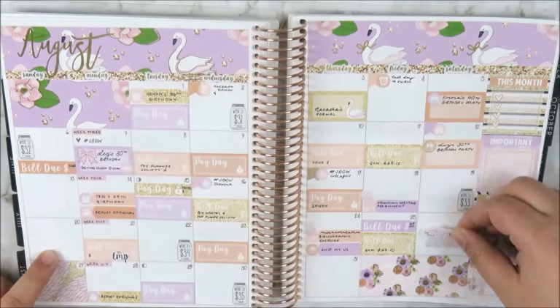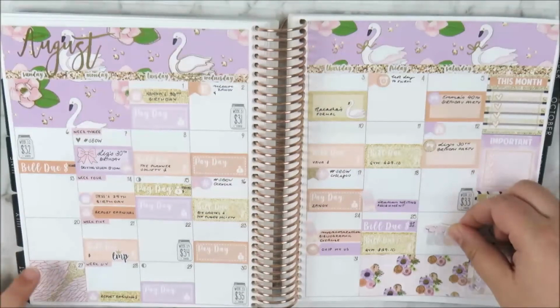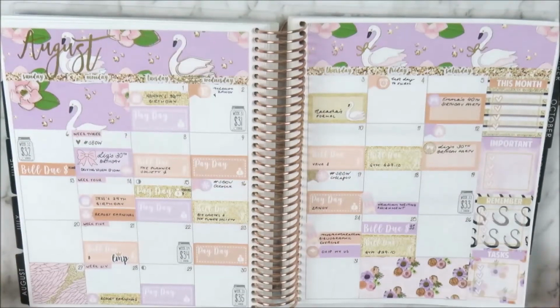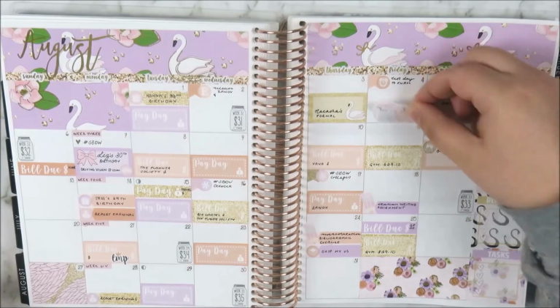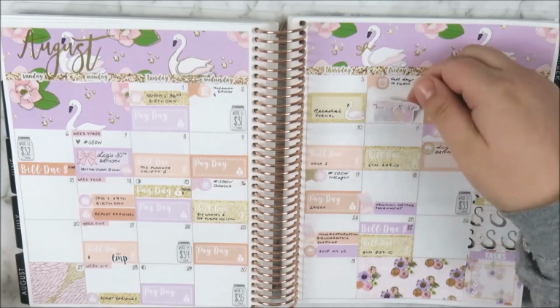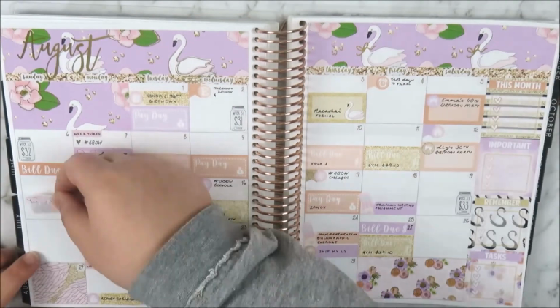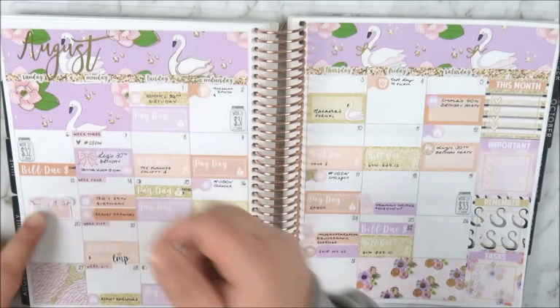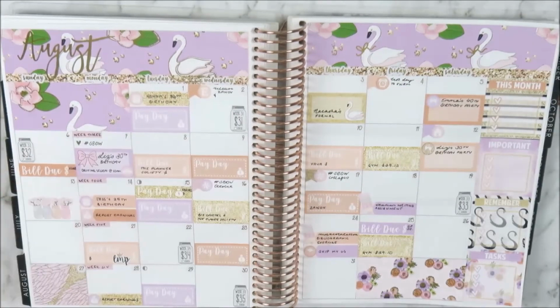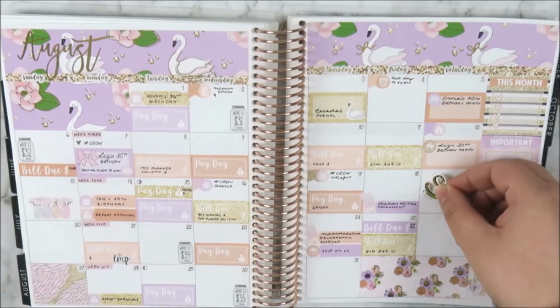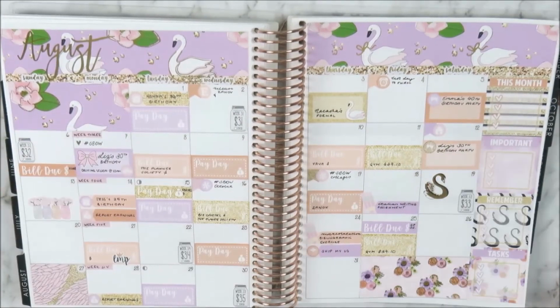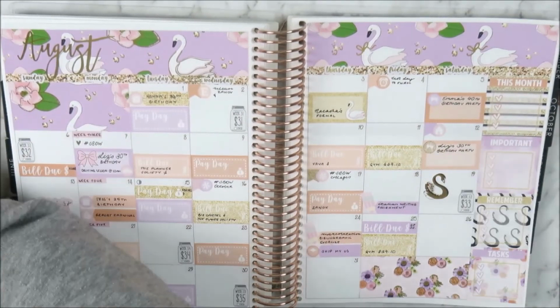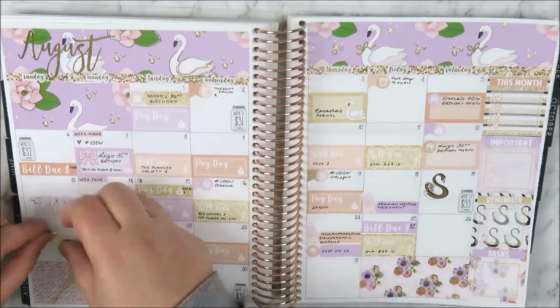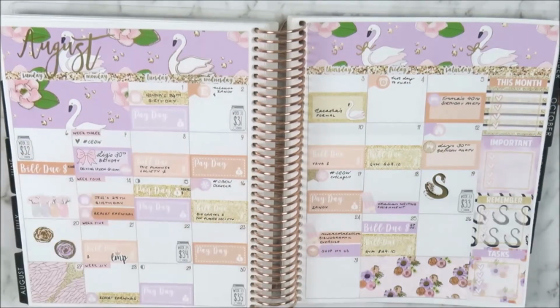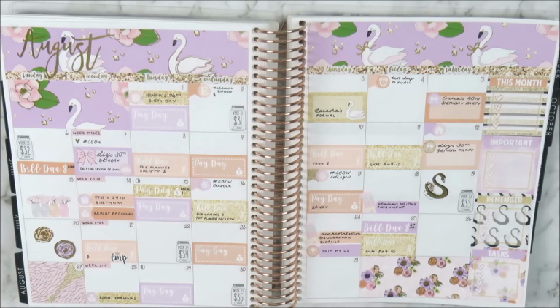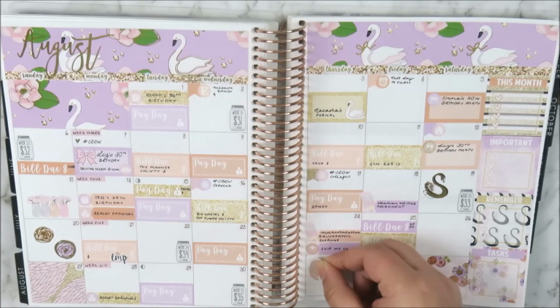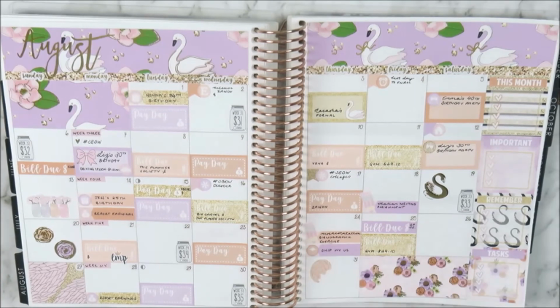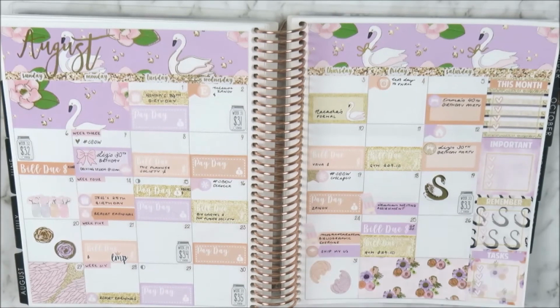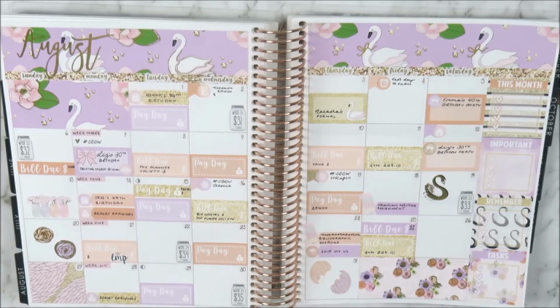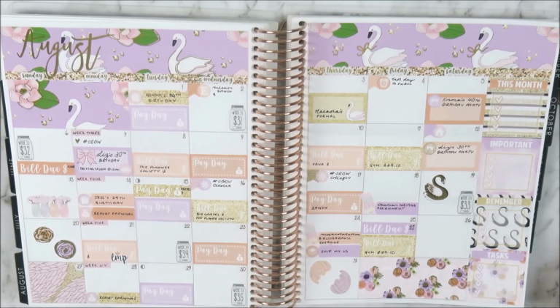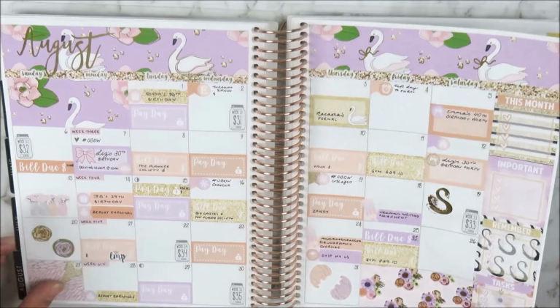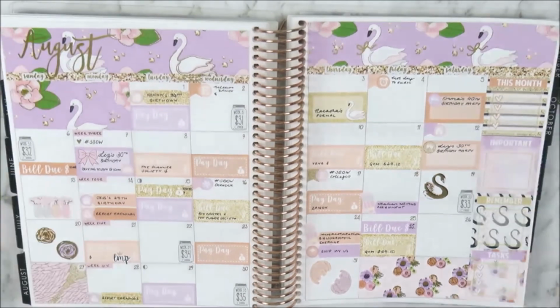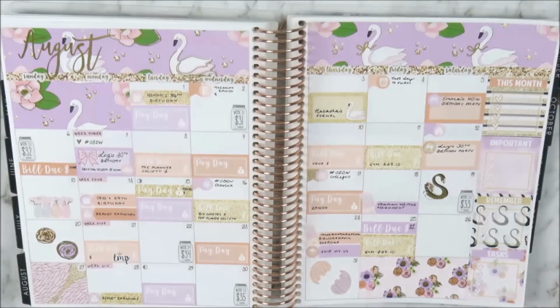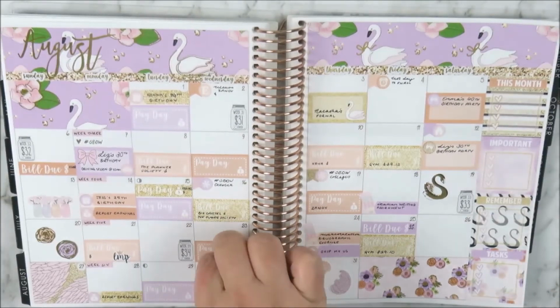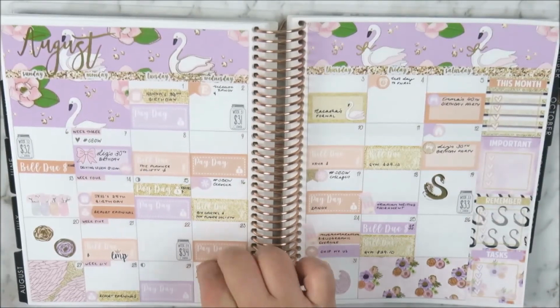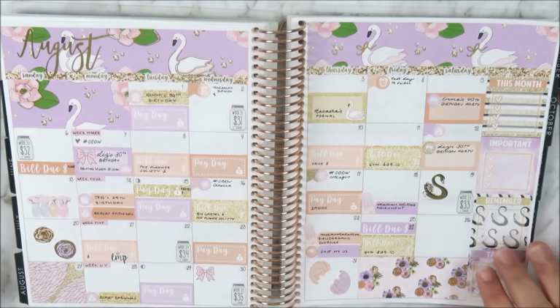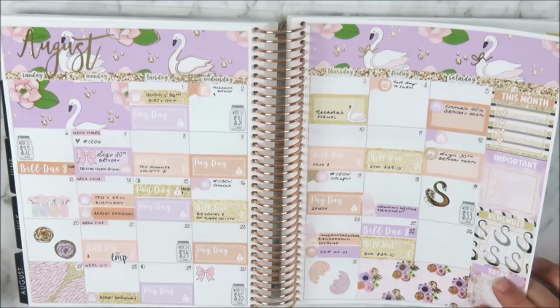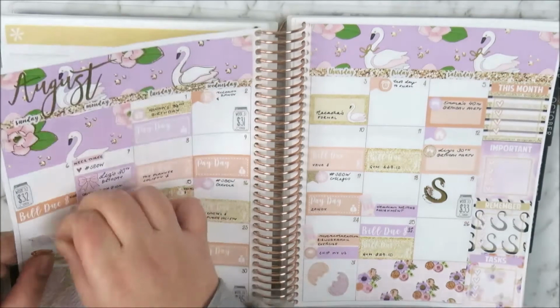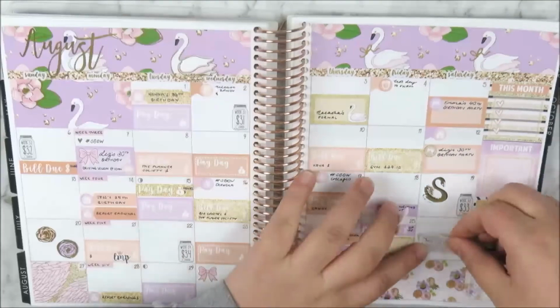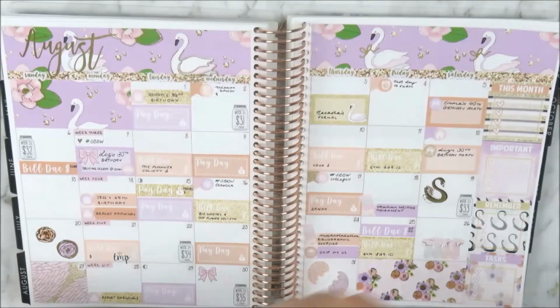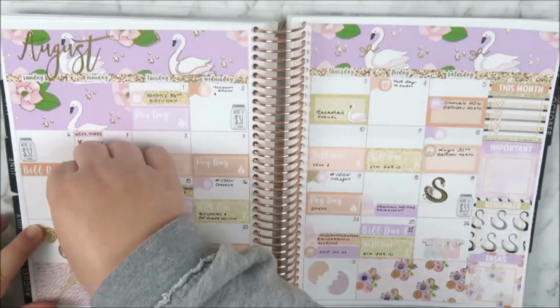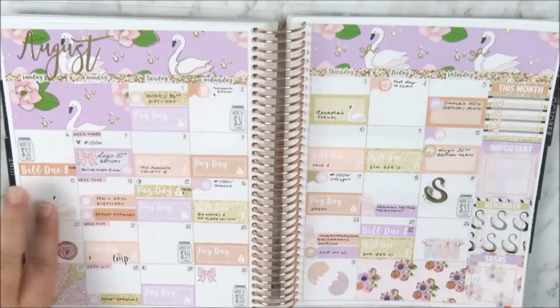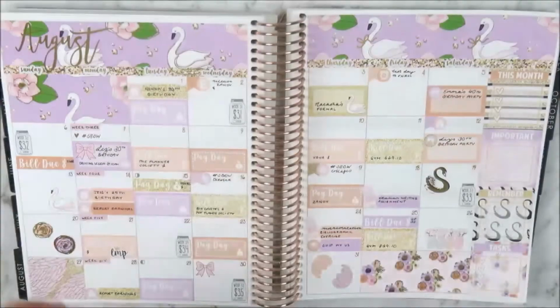Now I'm placing my 52-week saving challenge mason jars, which are from PB Shop, on each week. I usually place them on Wednesday, but if I've got something on I just make sure I fit it in during that week because I know I need to do it anyway.